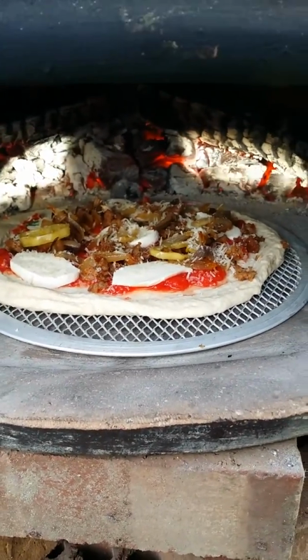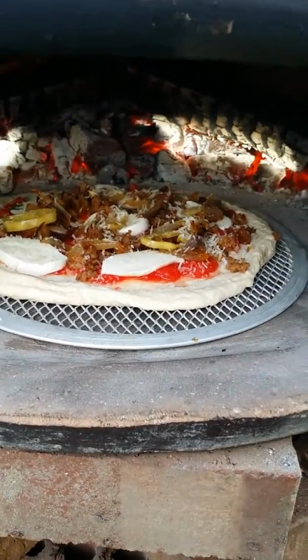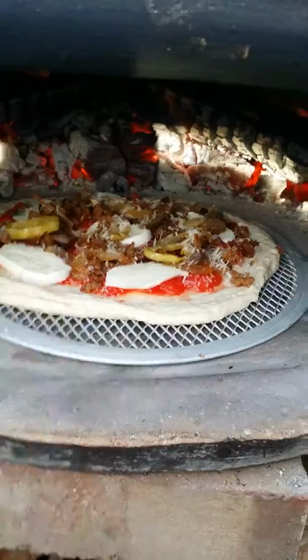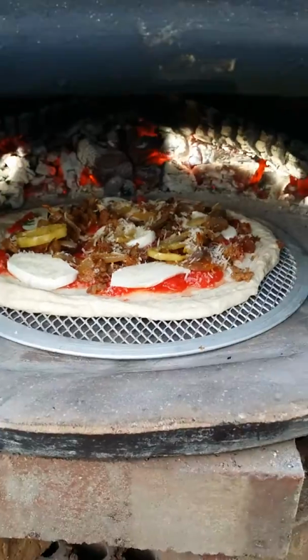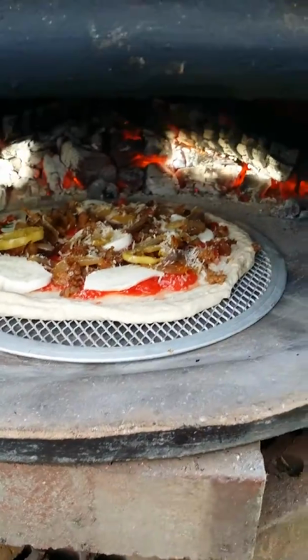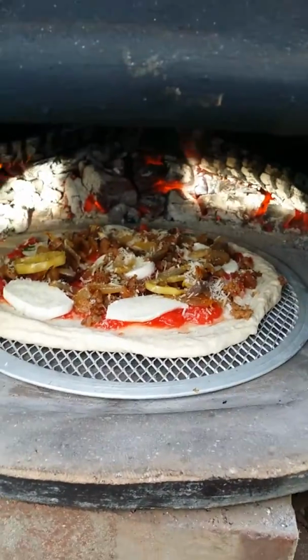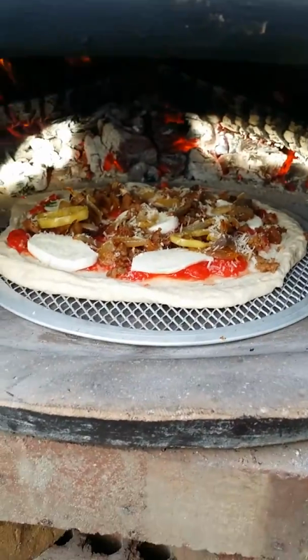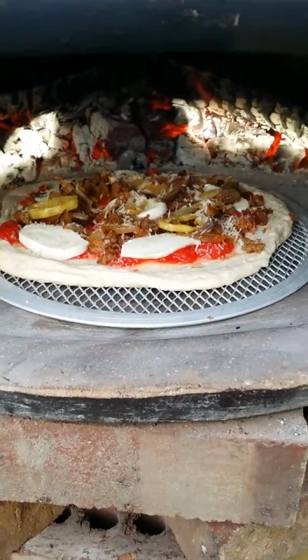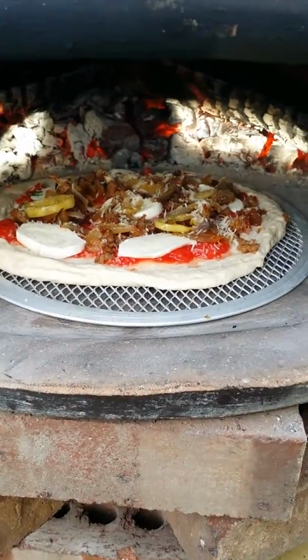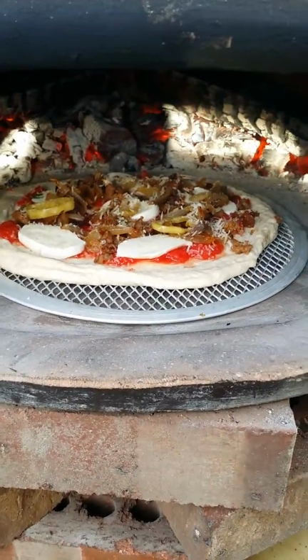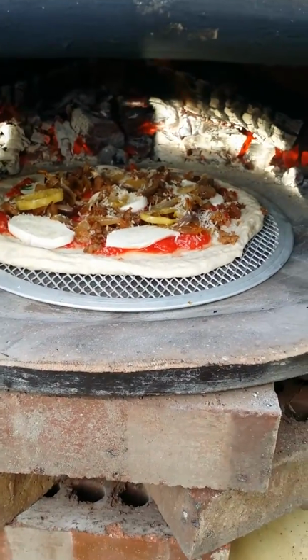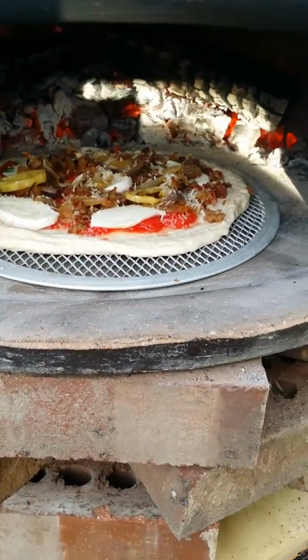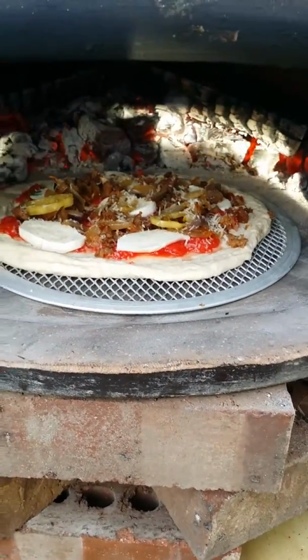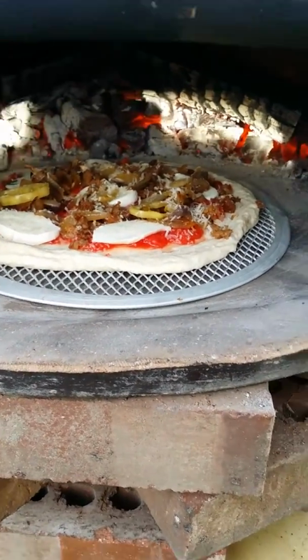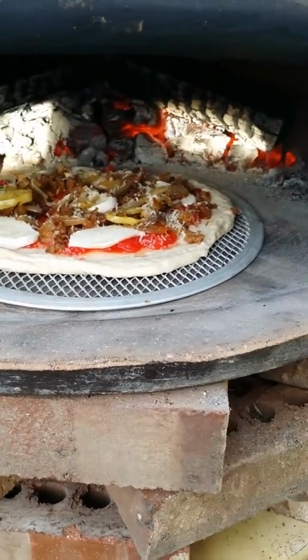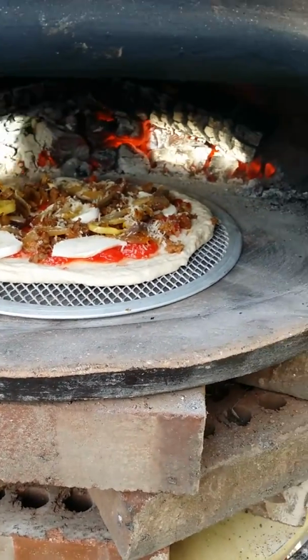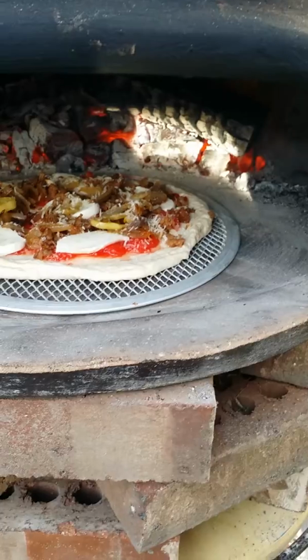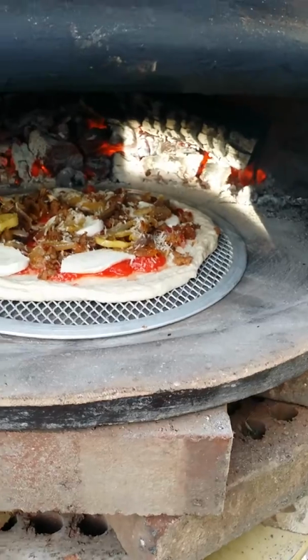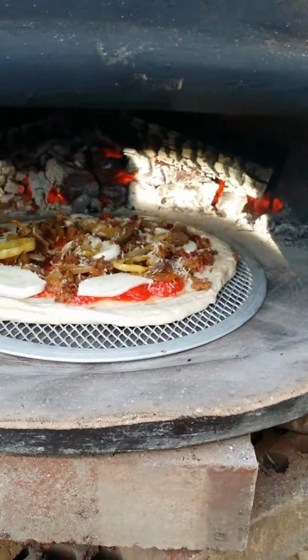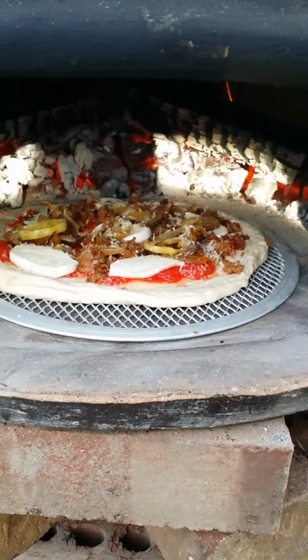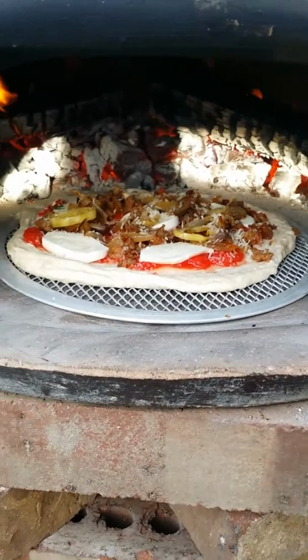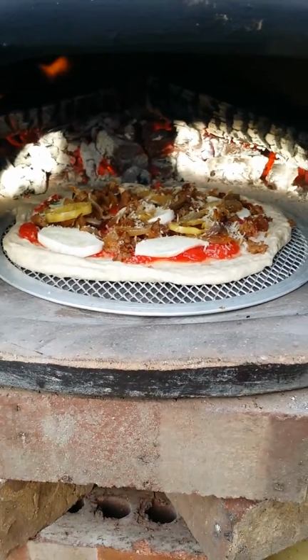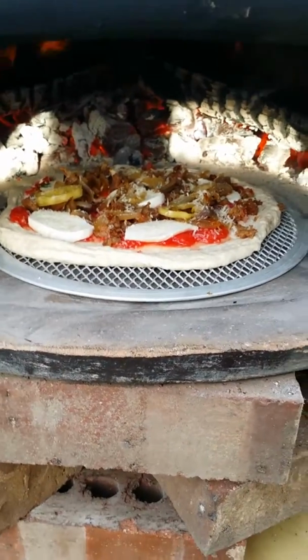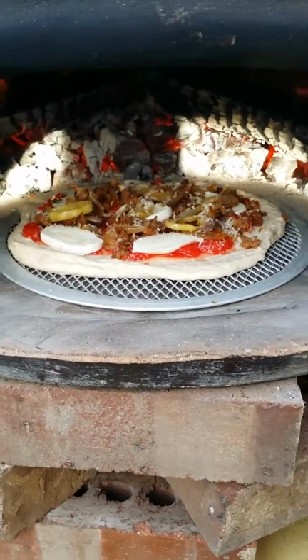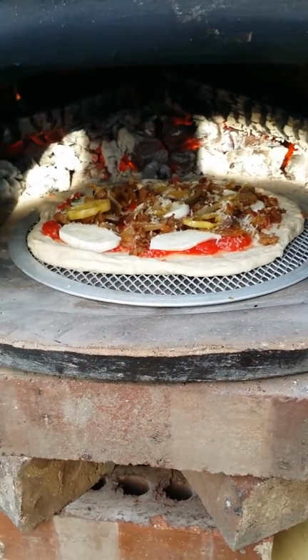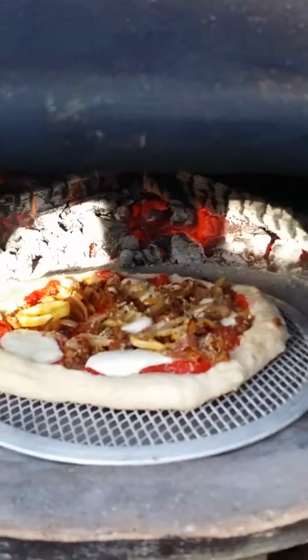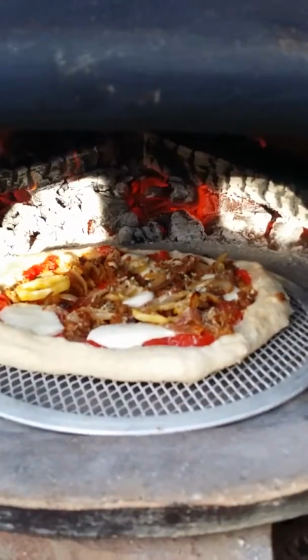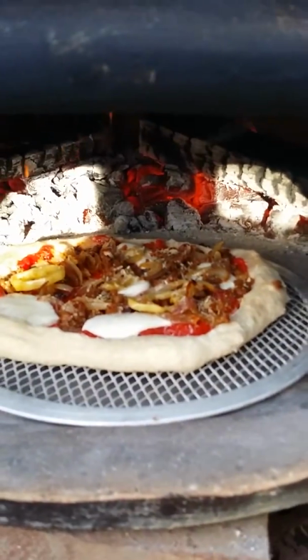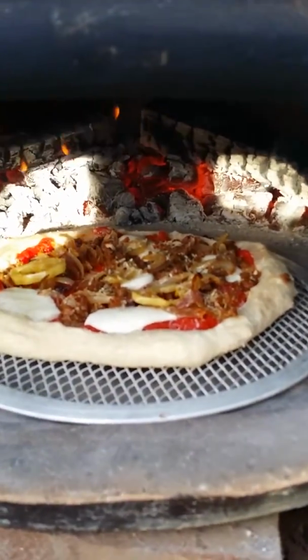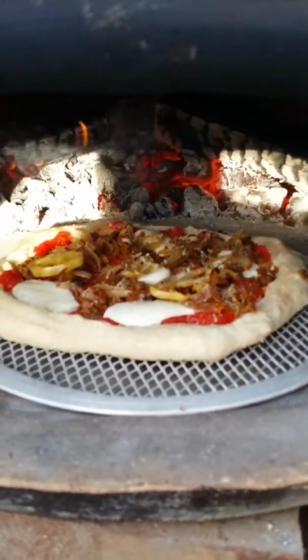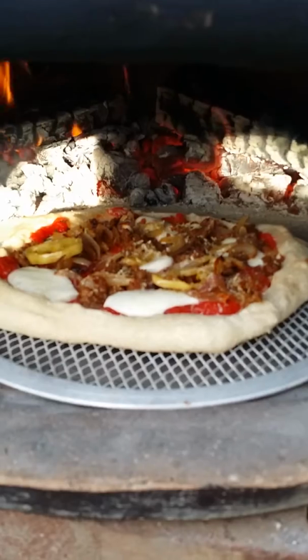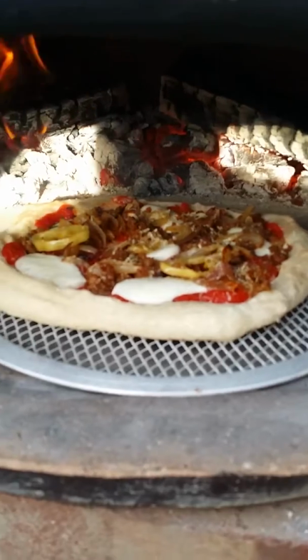This is hot sausage, peppers, onions, and mozzarella with a little bit of tomatoes. It's looking good so far.